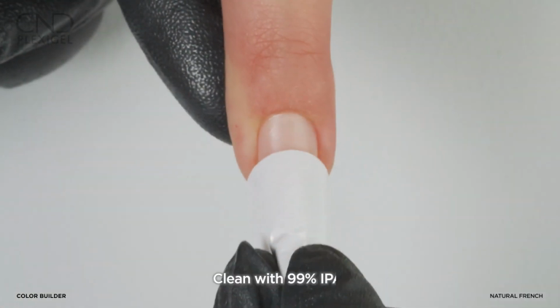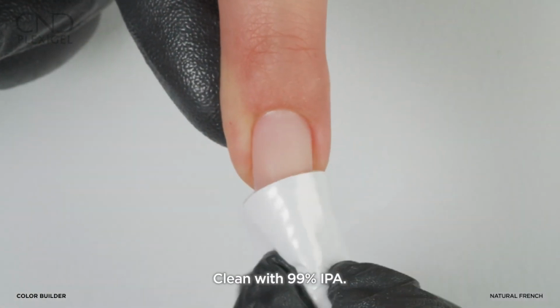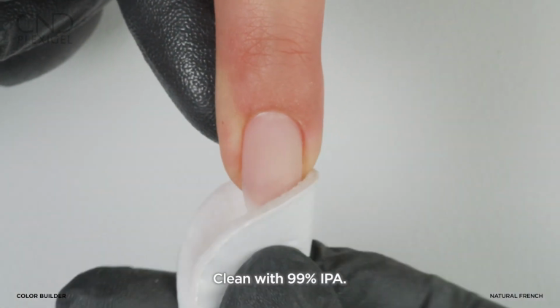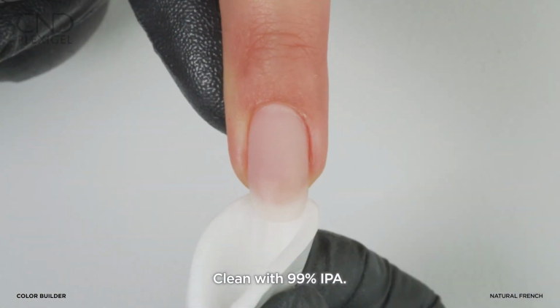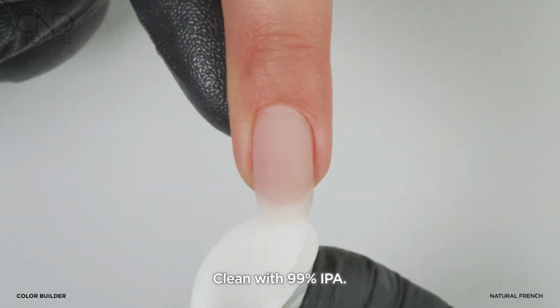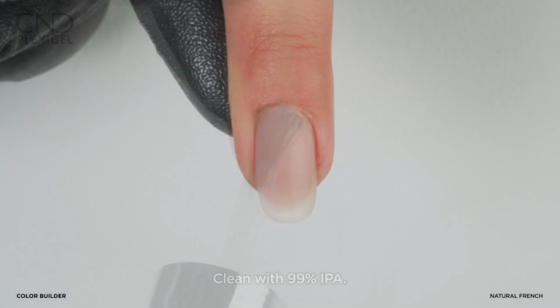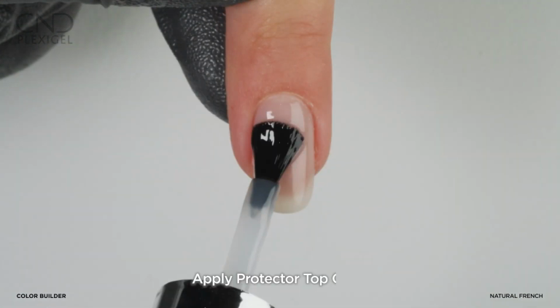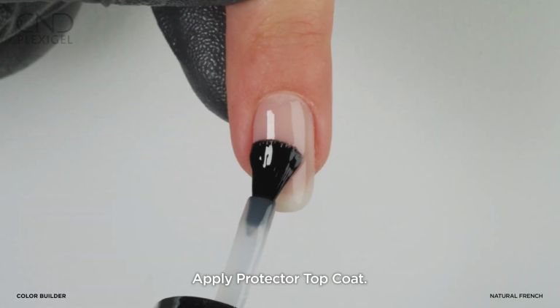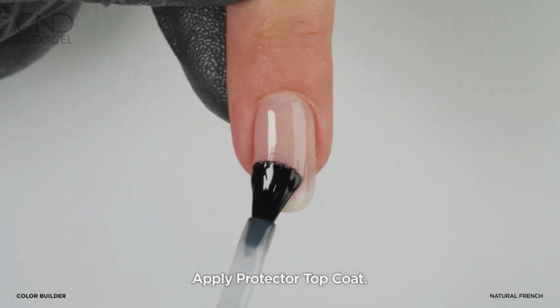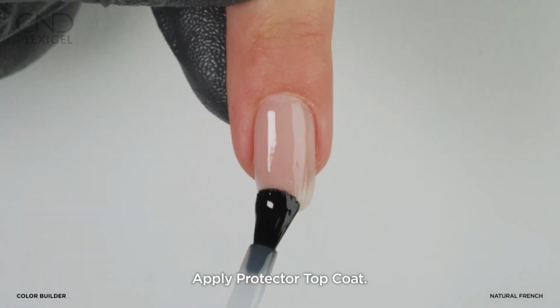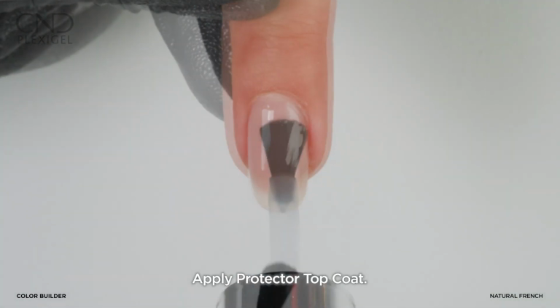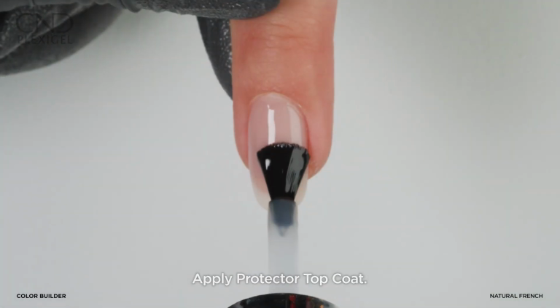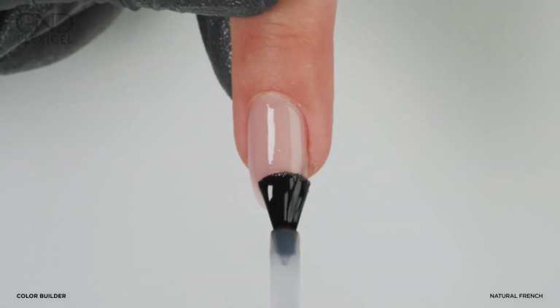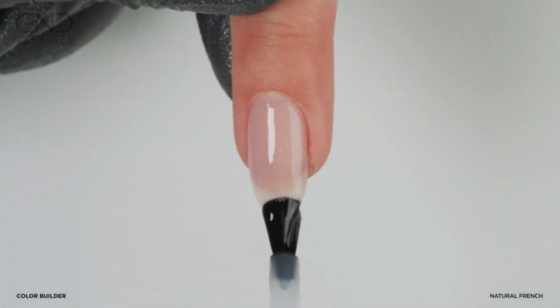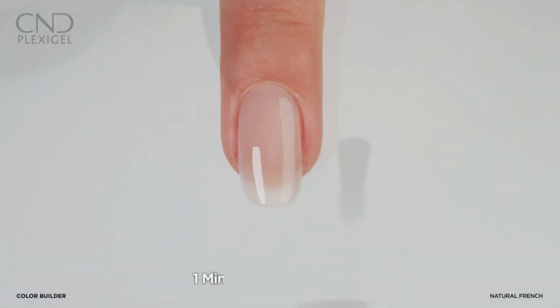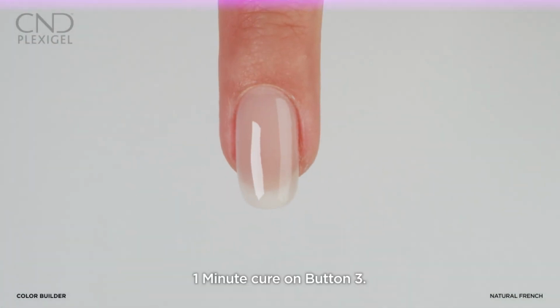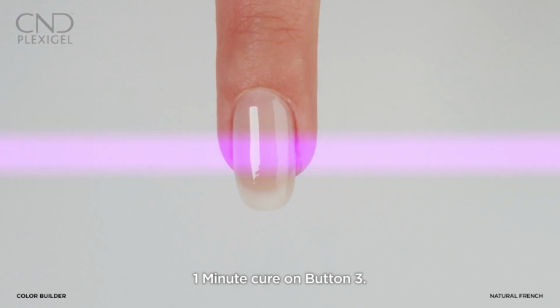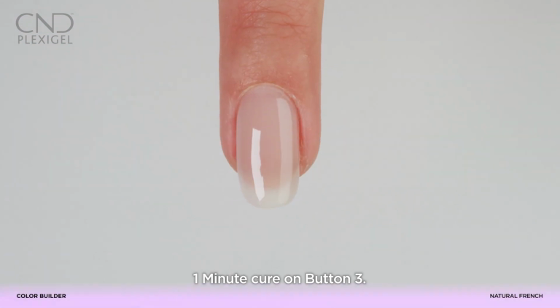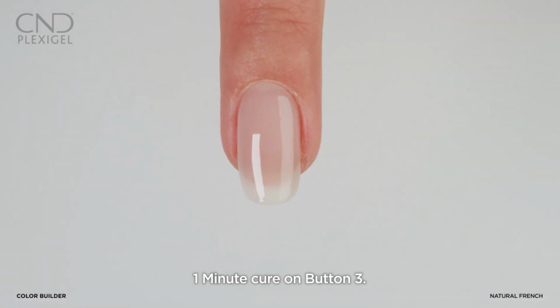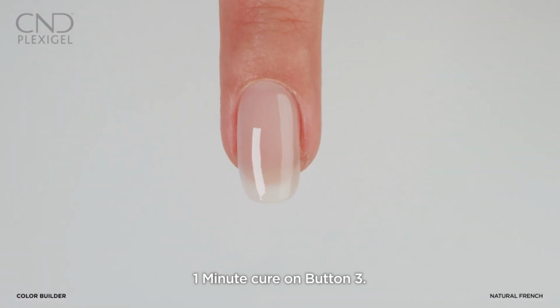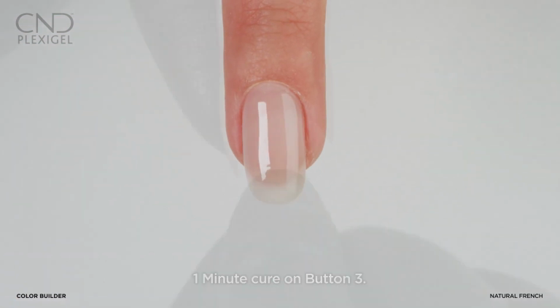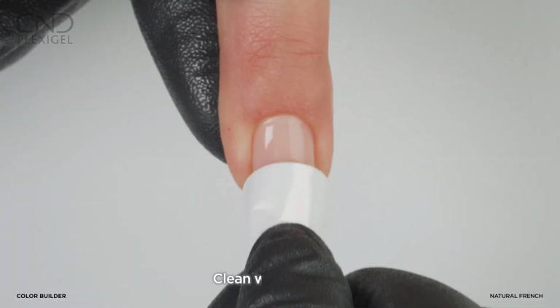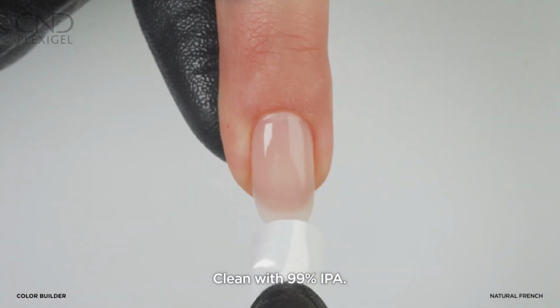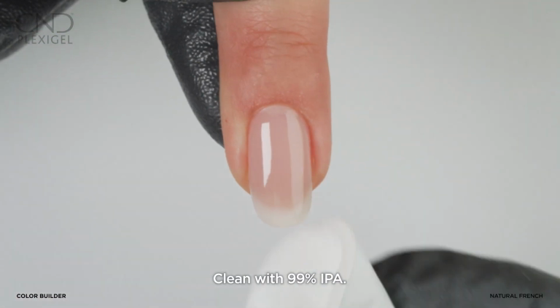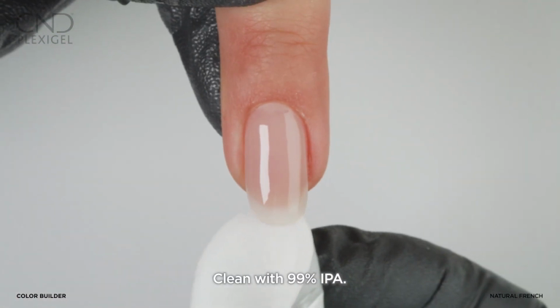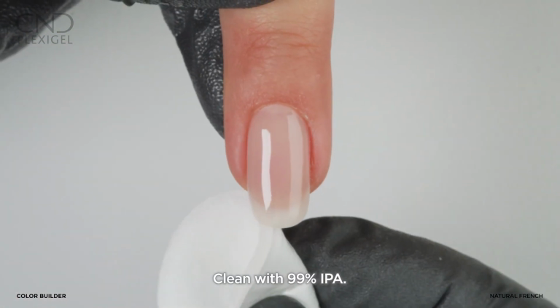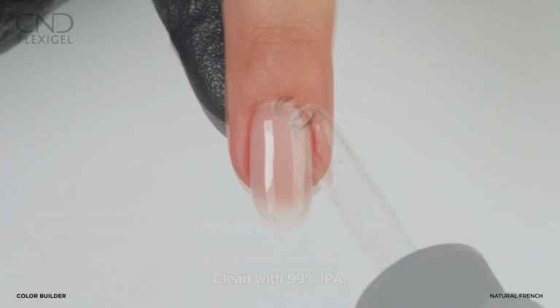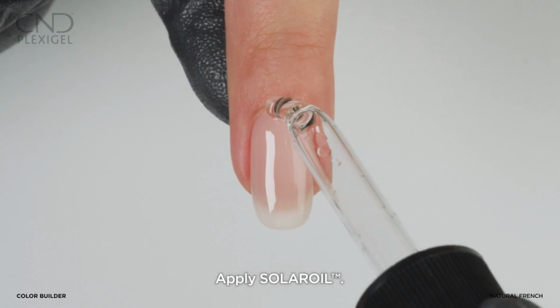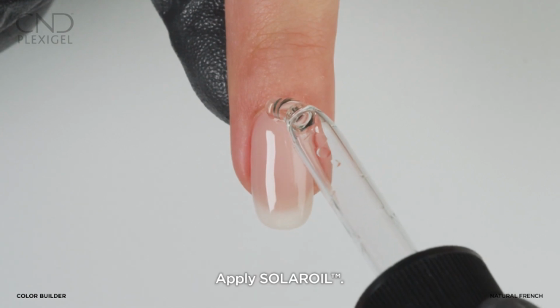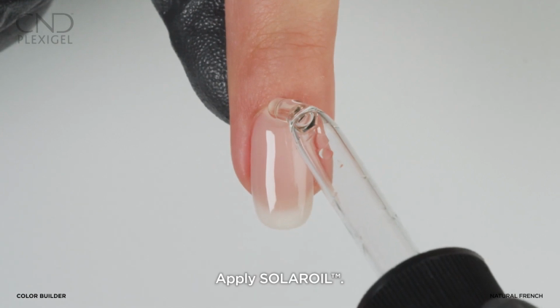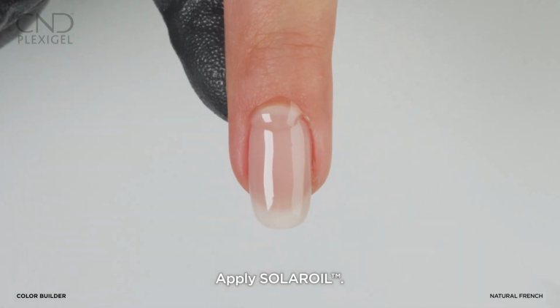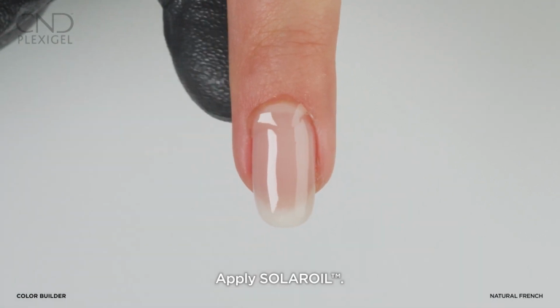Clean the nail. Apply a layer of protector top coat and cure for one minute on button 3. Clean the nail. Apply a drop of solar oil.